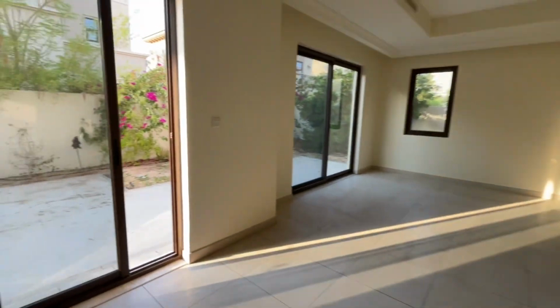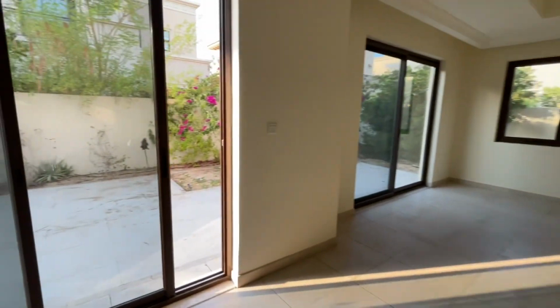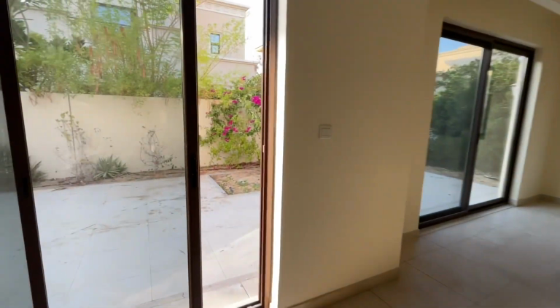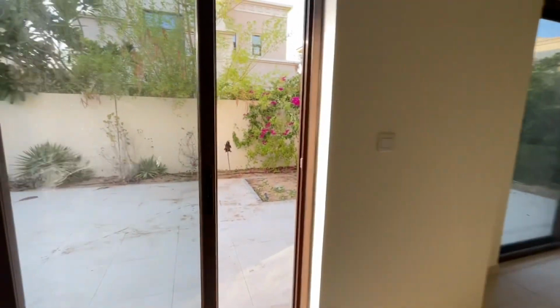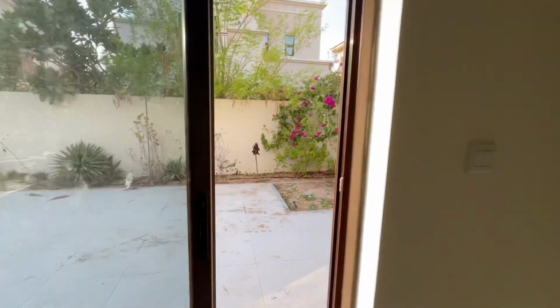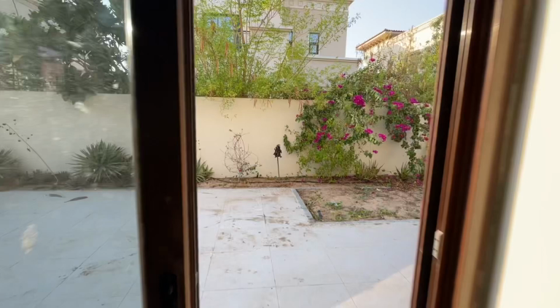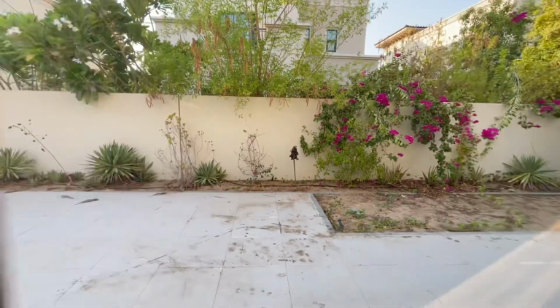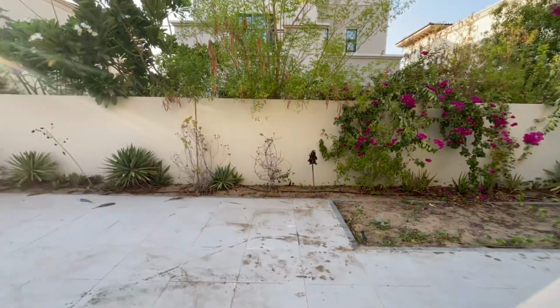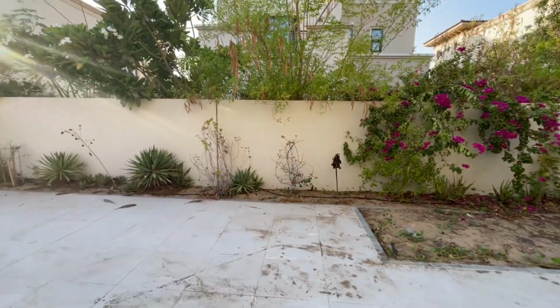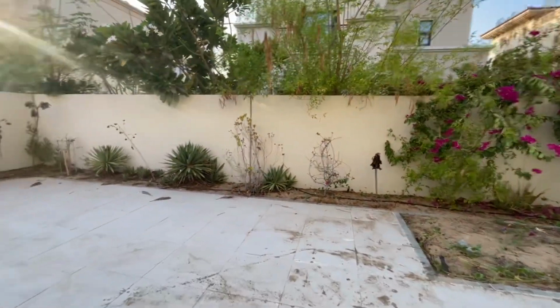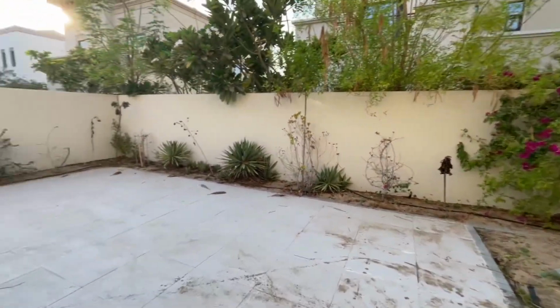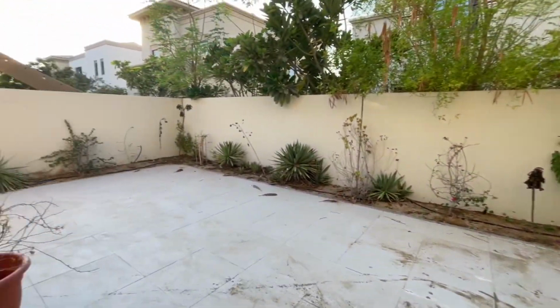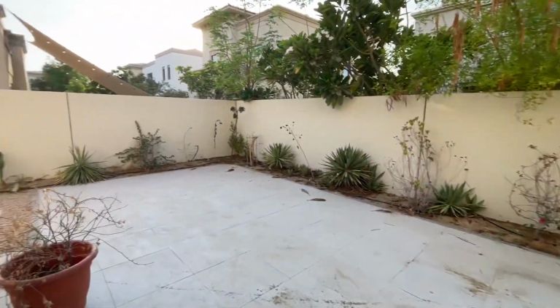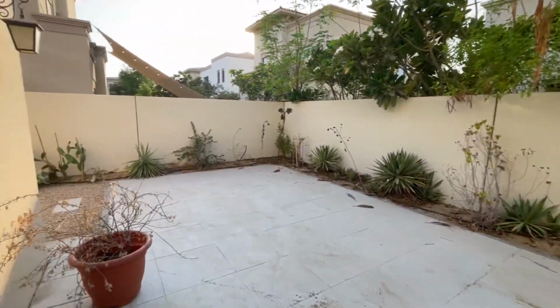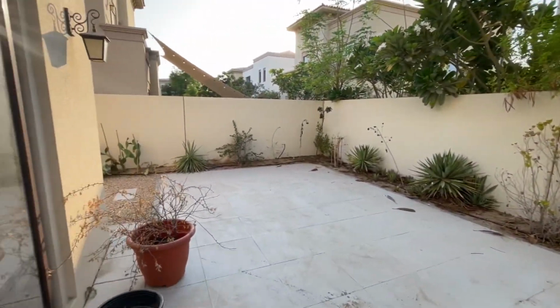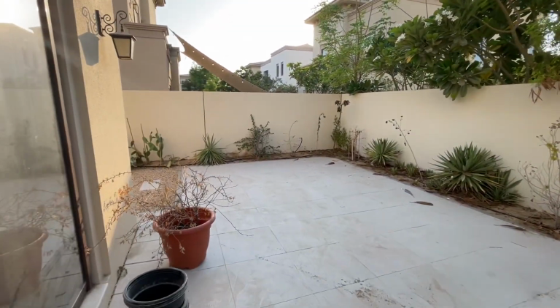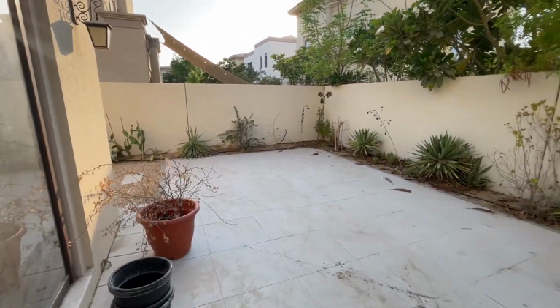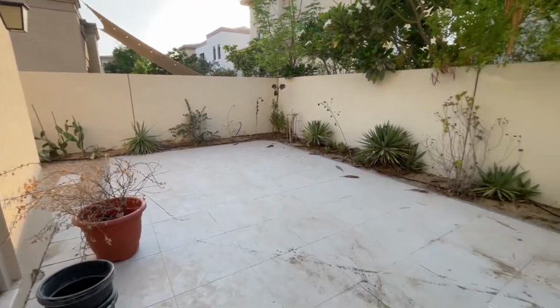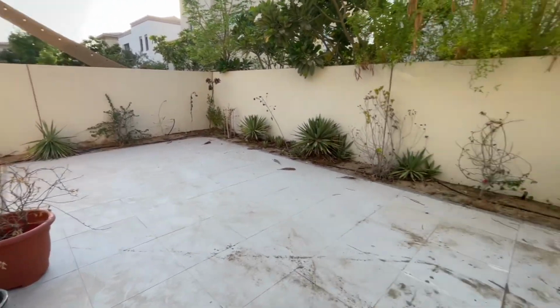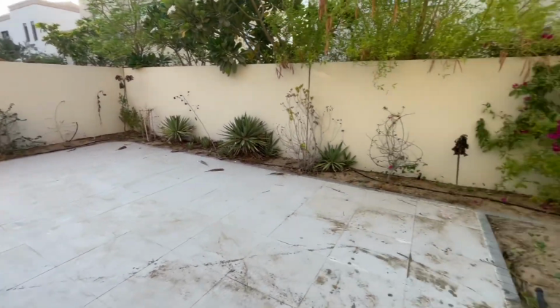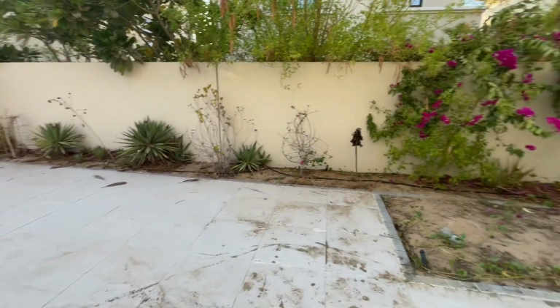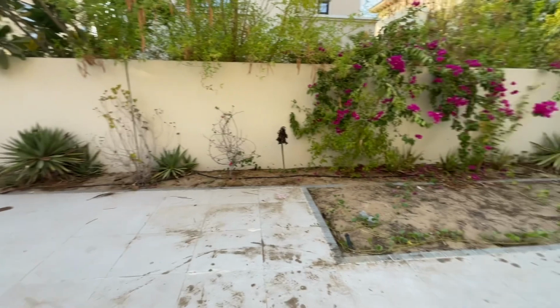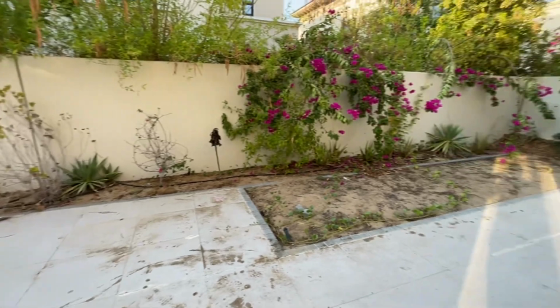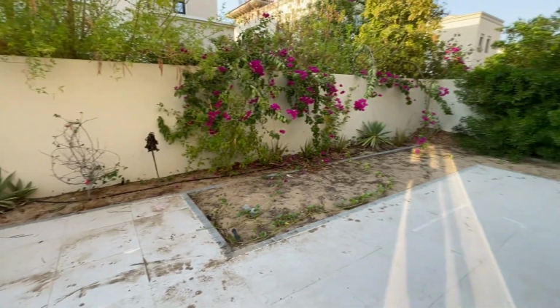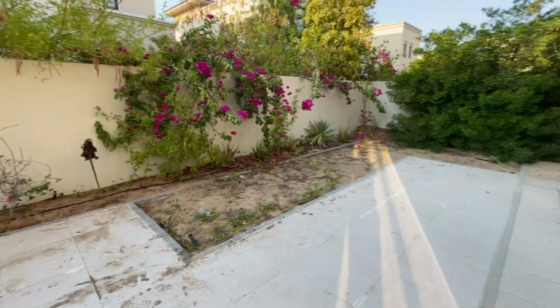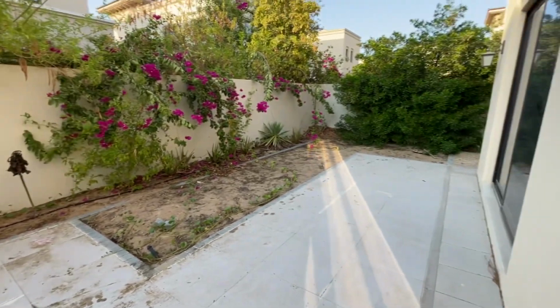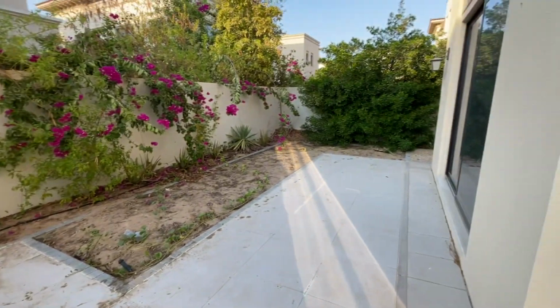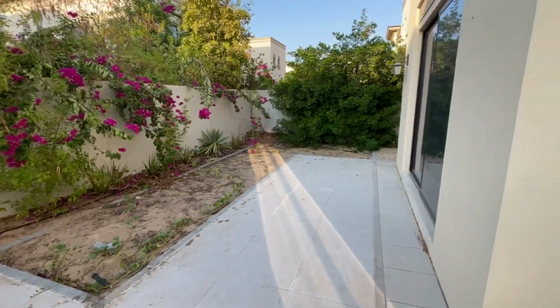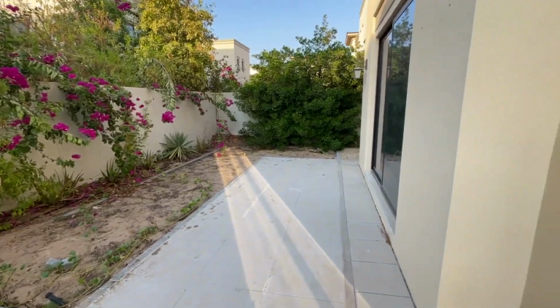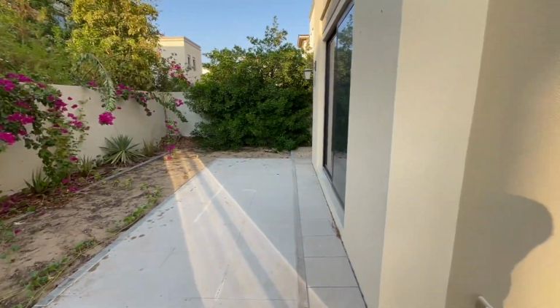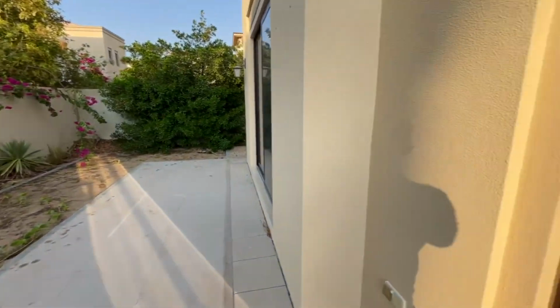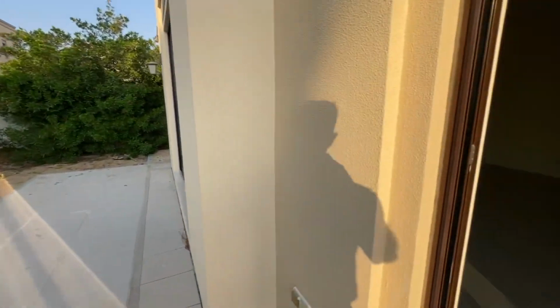Moving outside, good size patio, some landscaping.